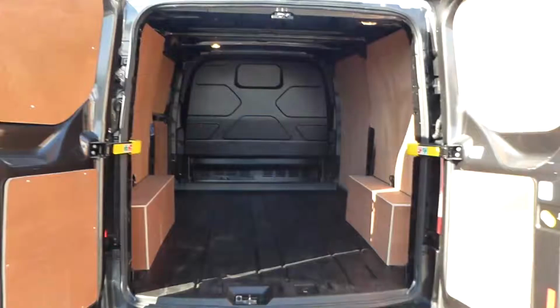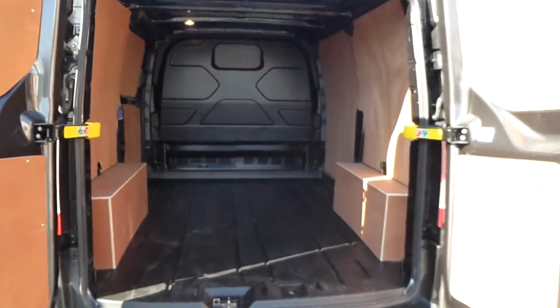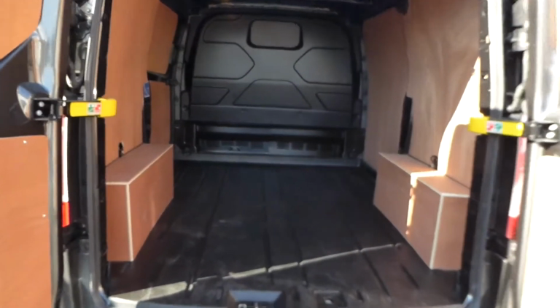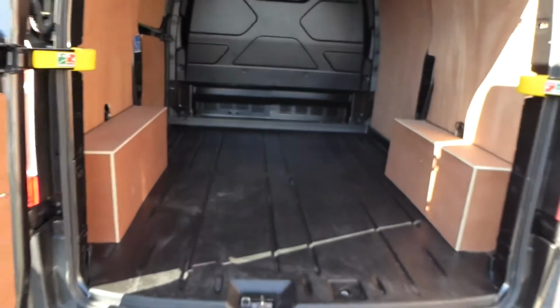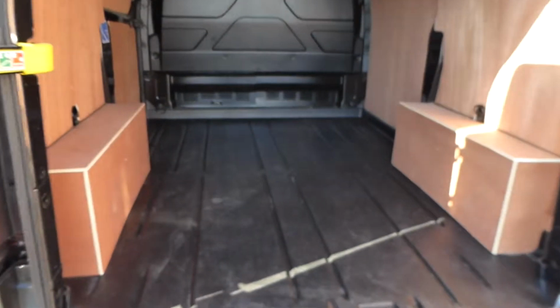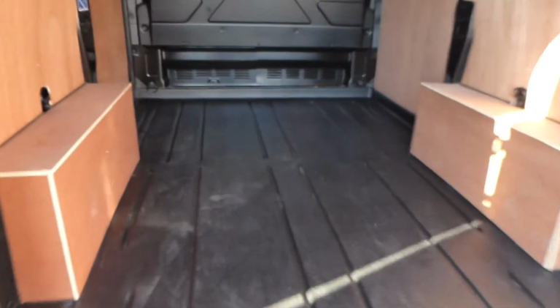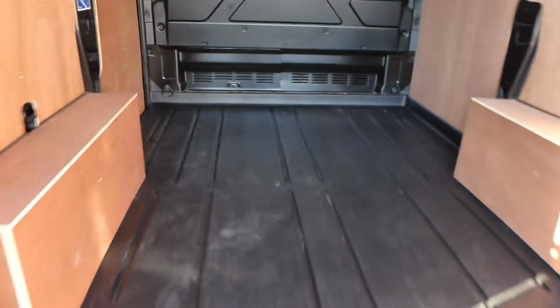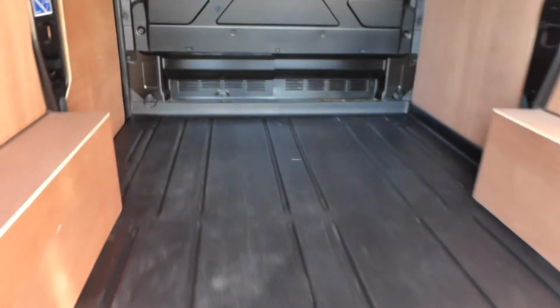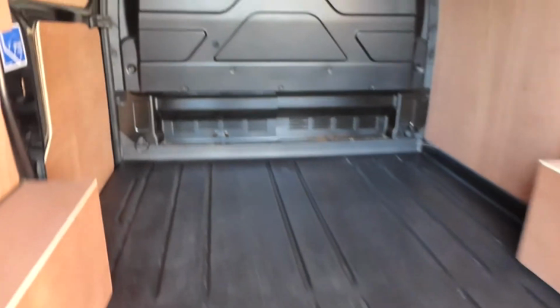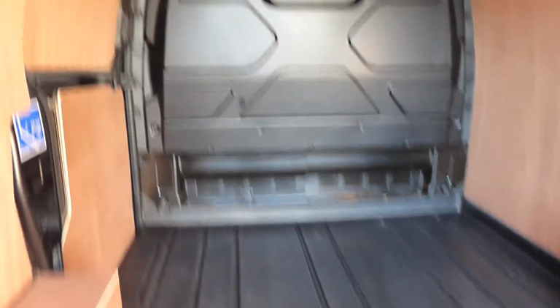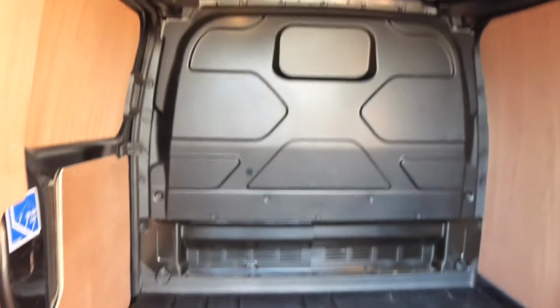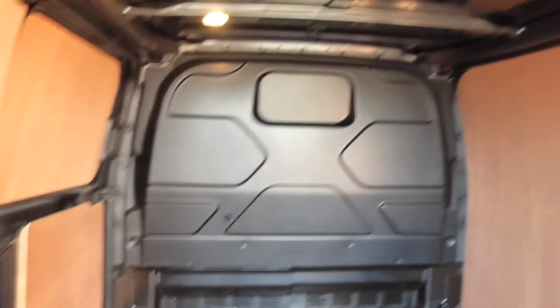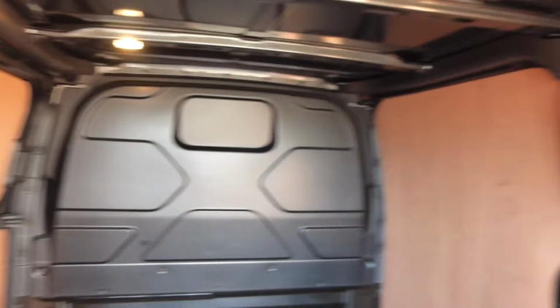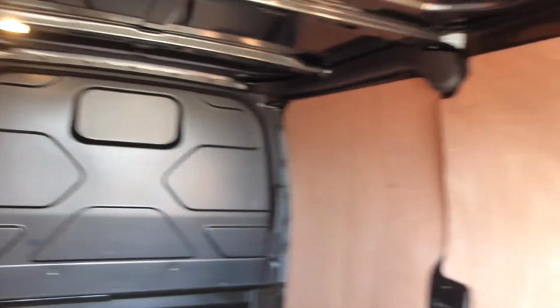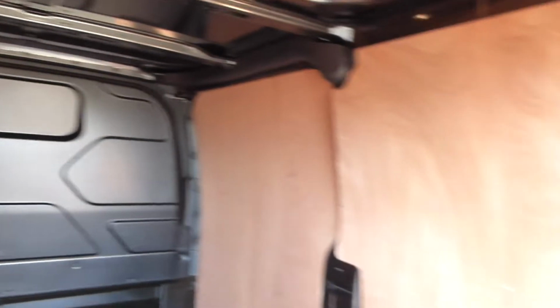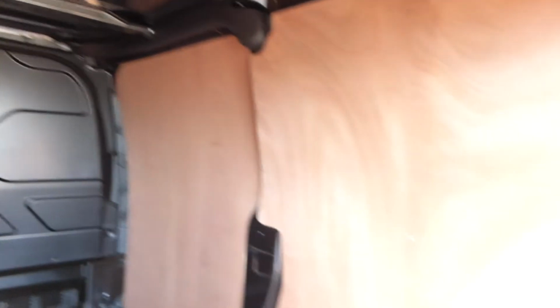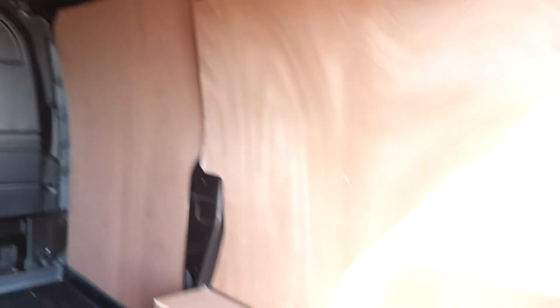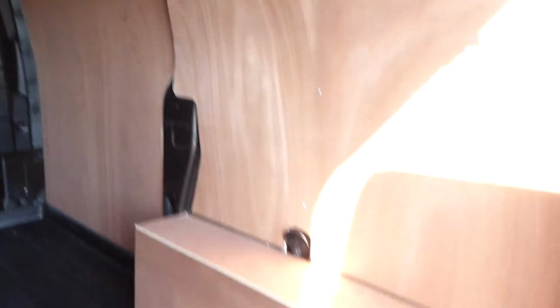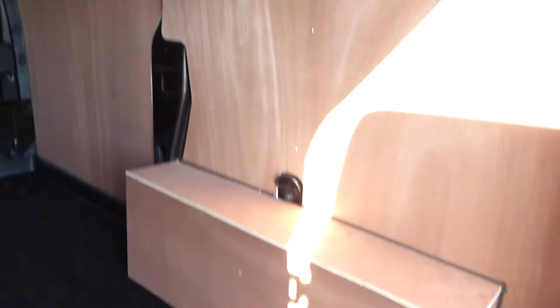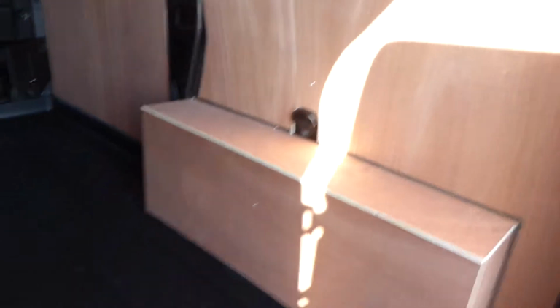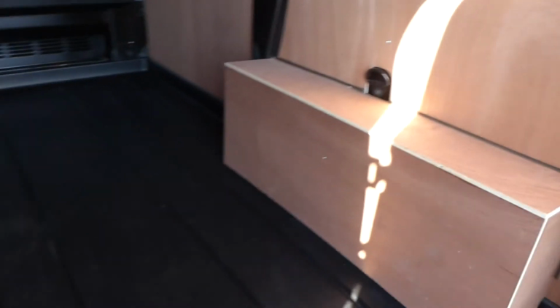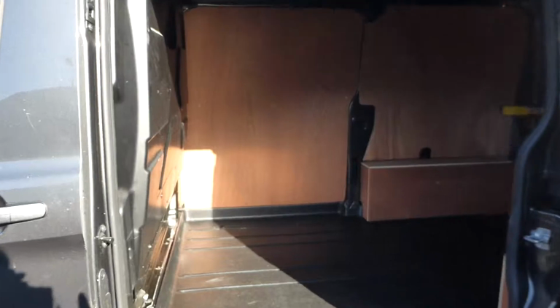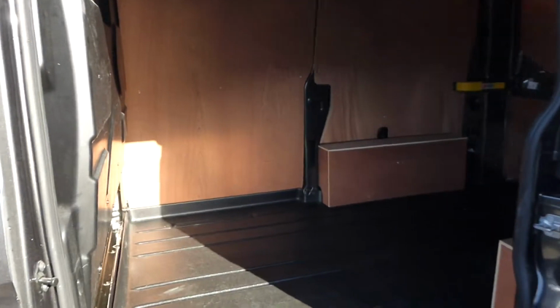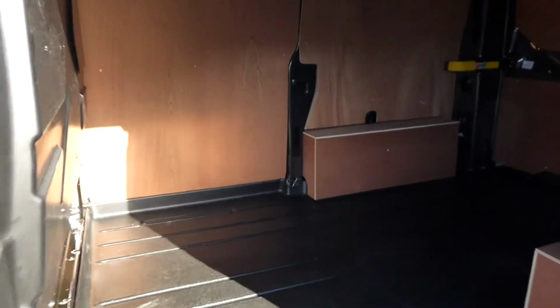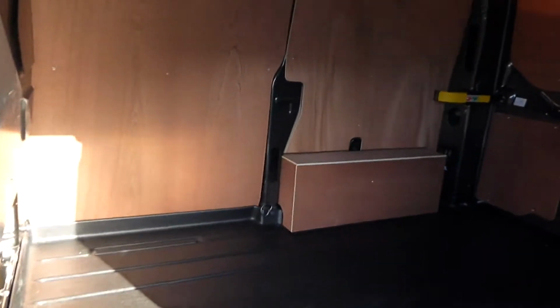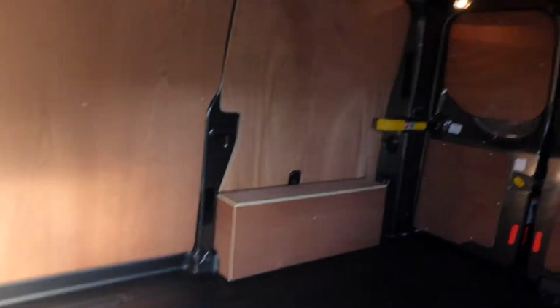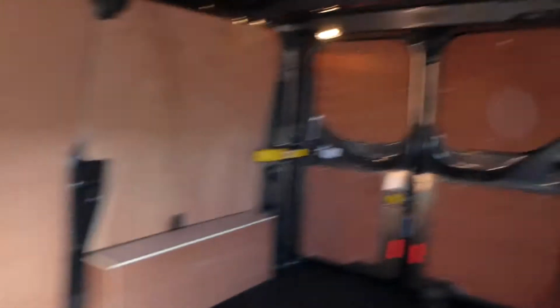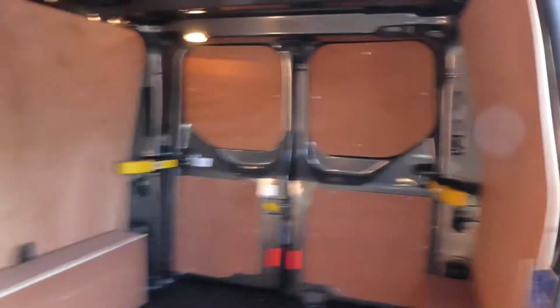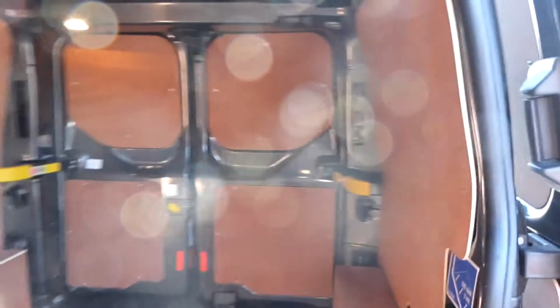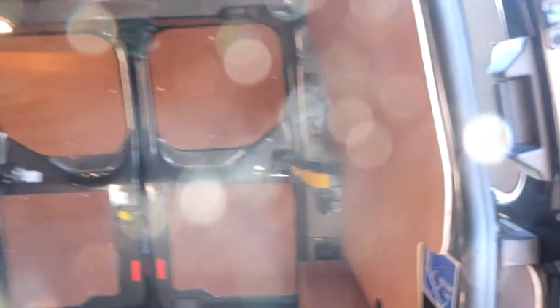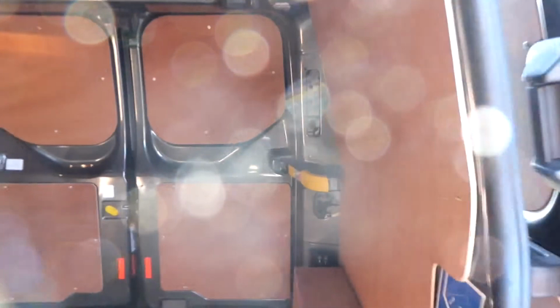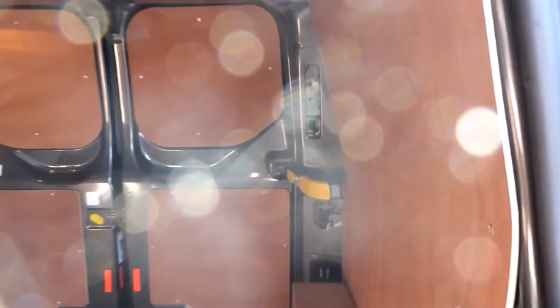The vehicle is fully ply-lined with a full metal bulkhead and an easy-wash floor. The side loading door creates easy access to the load through compartment.